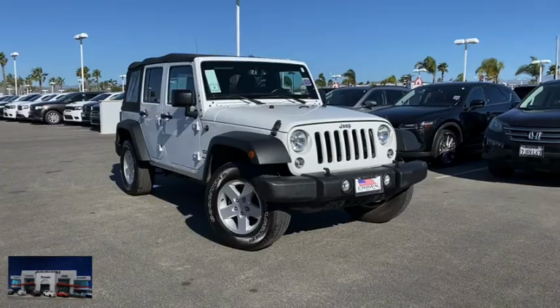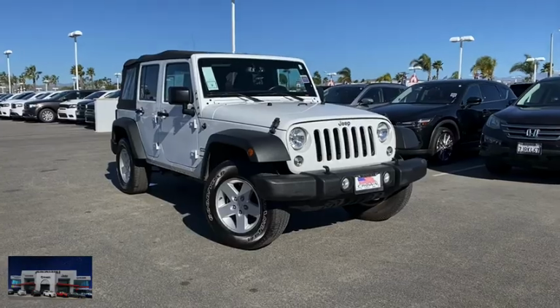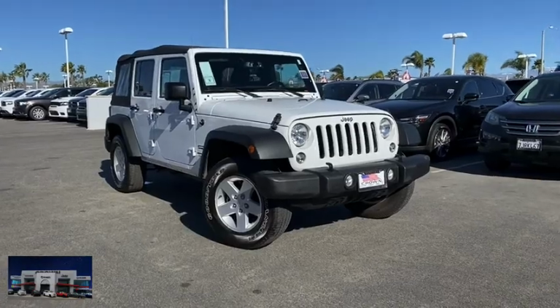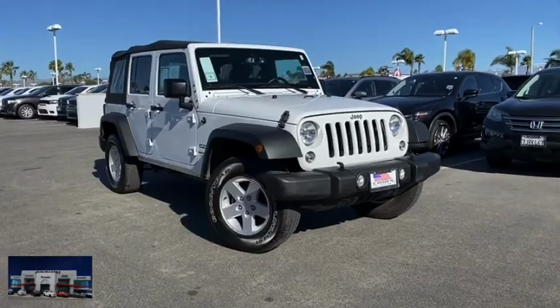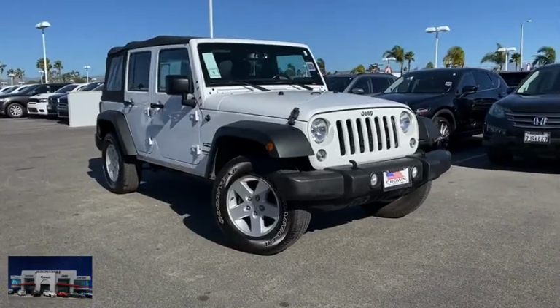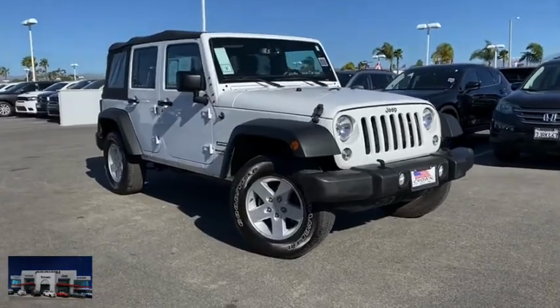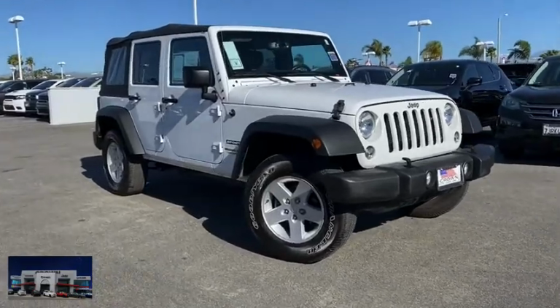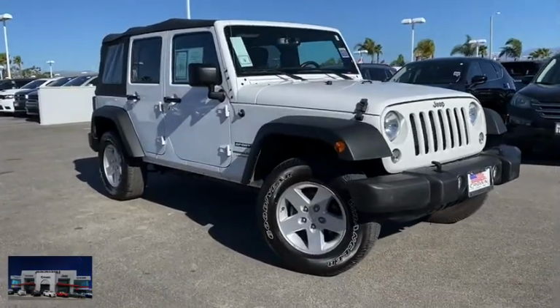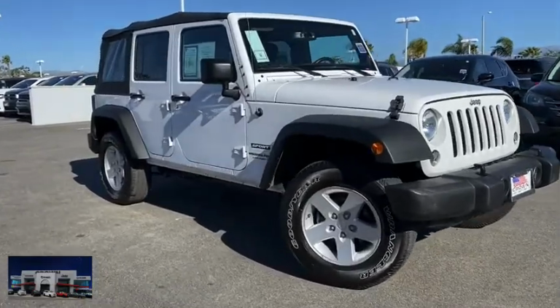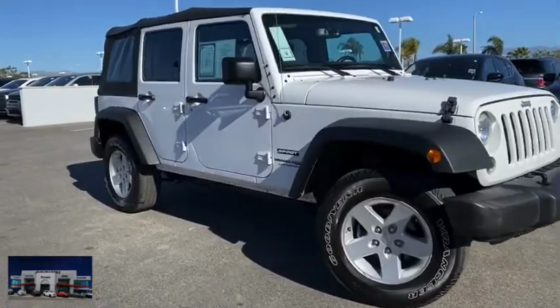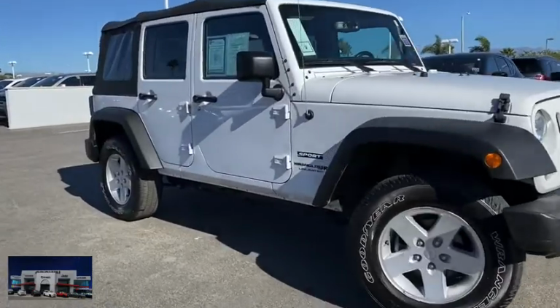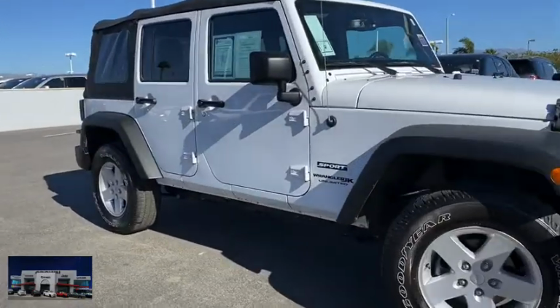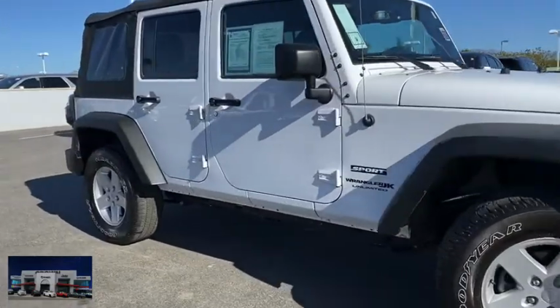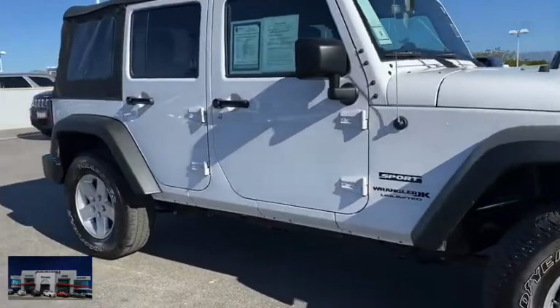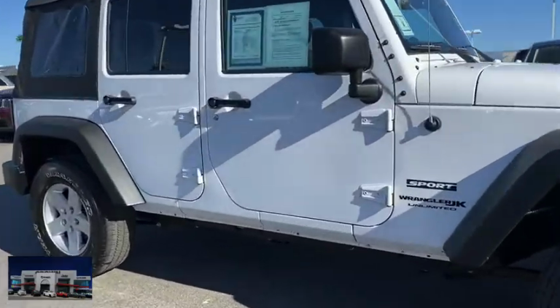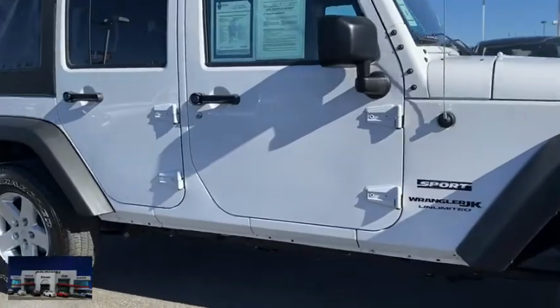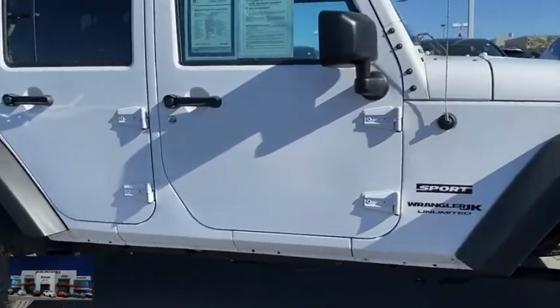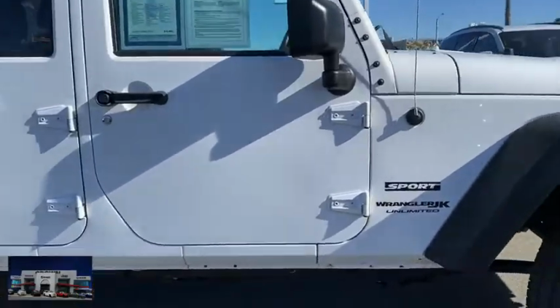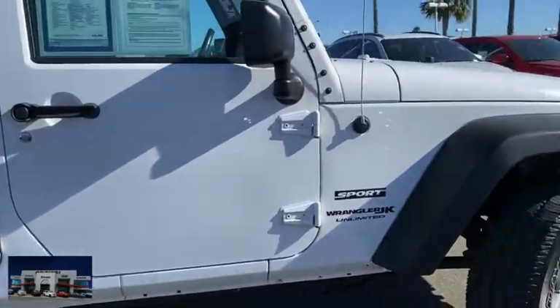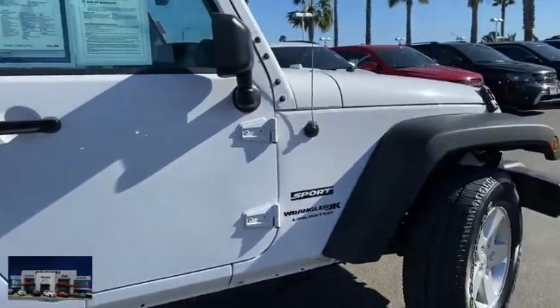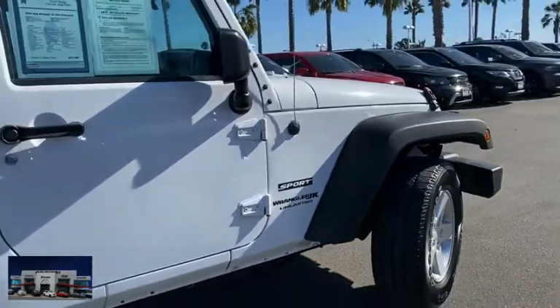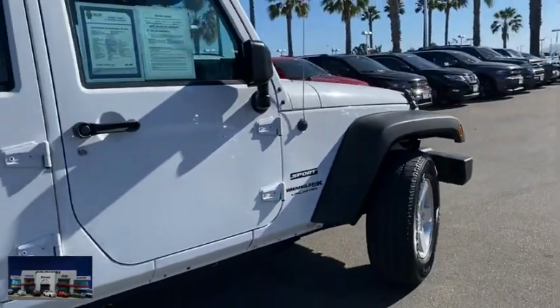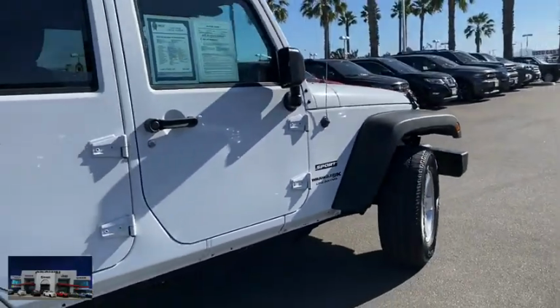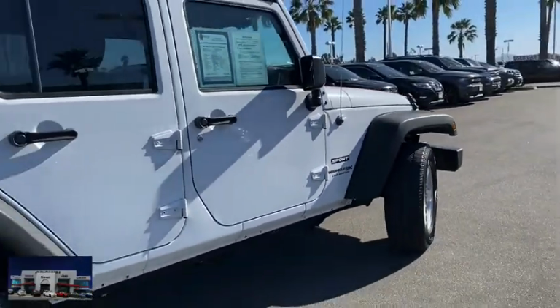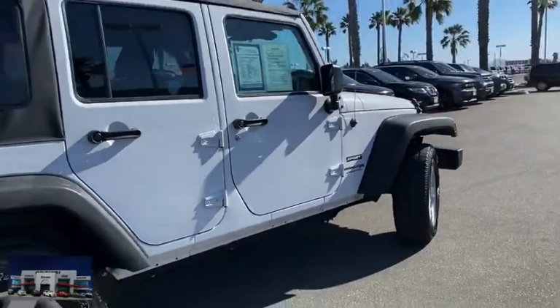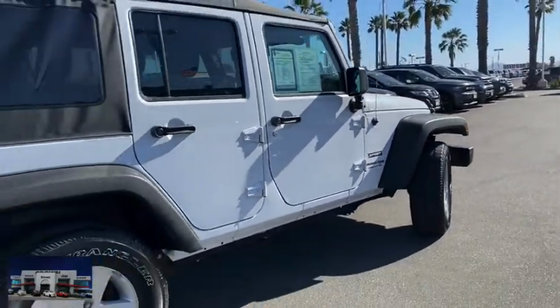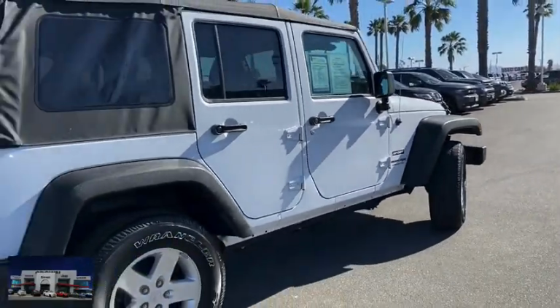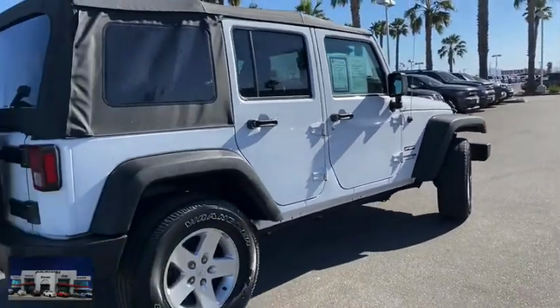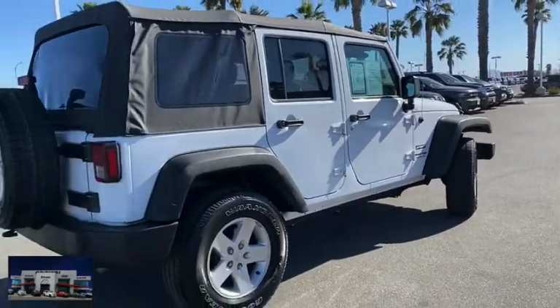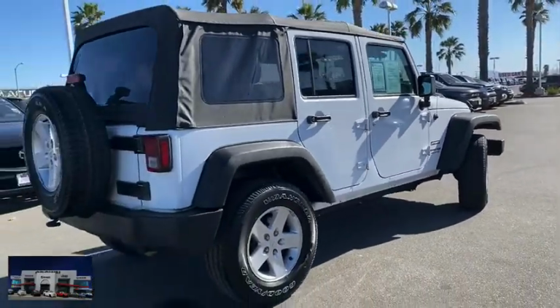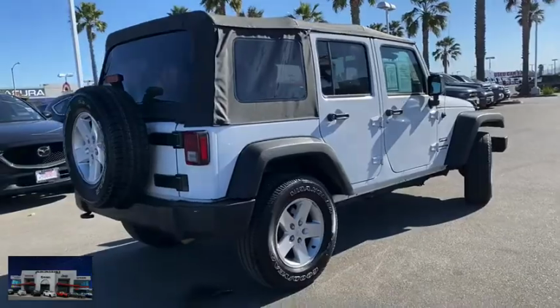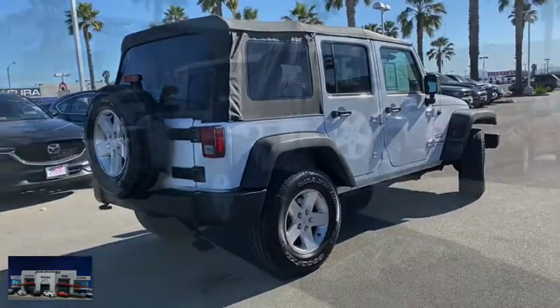Stop by and take a look at the 2018 Jeep Wrangler JK. The Wrangler JK is built with adventure in mind. Its rugged style is paired perfectly with power and performance.